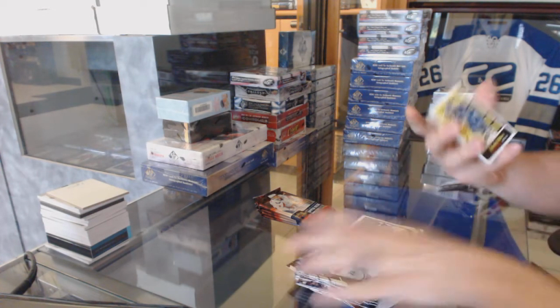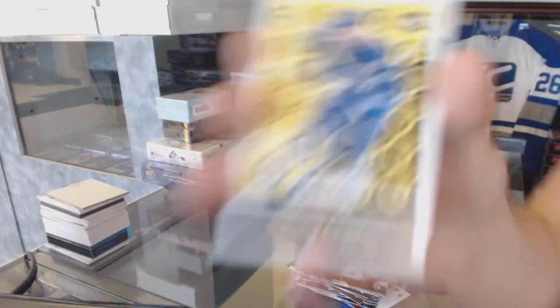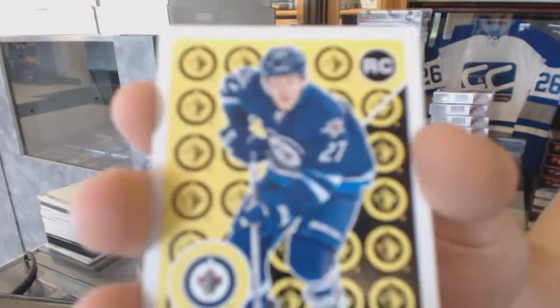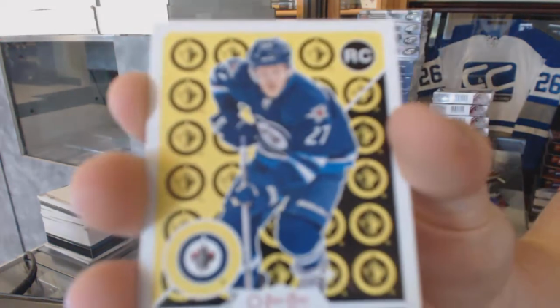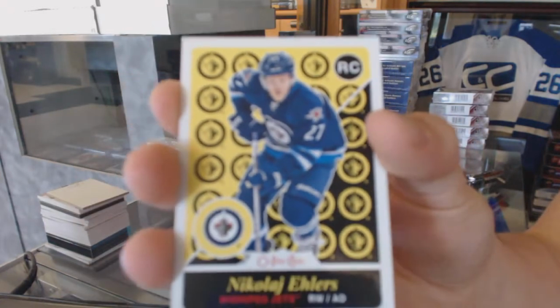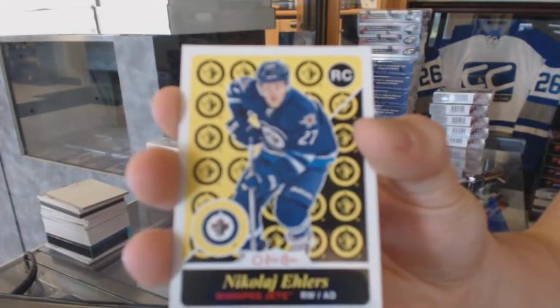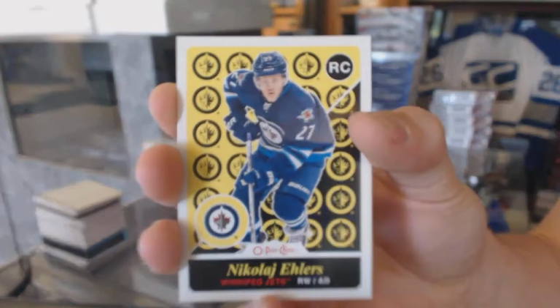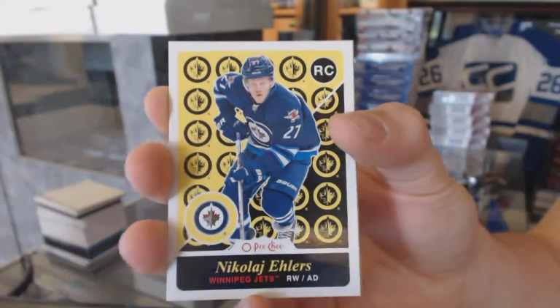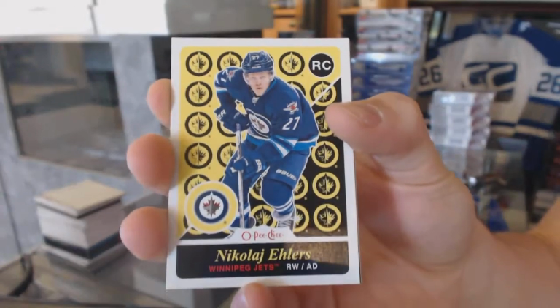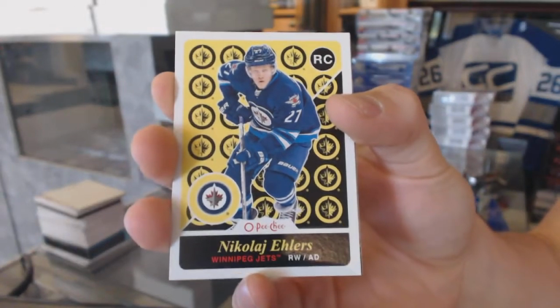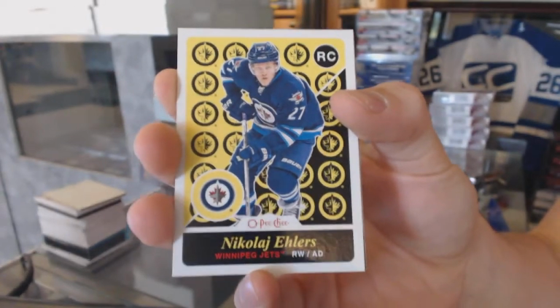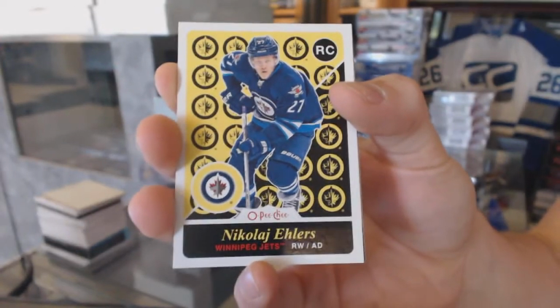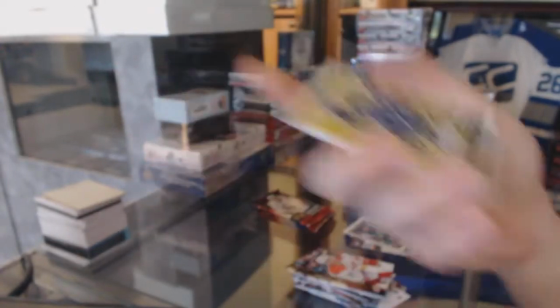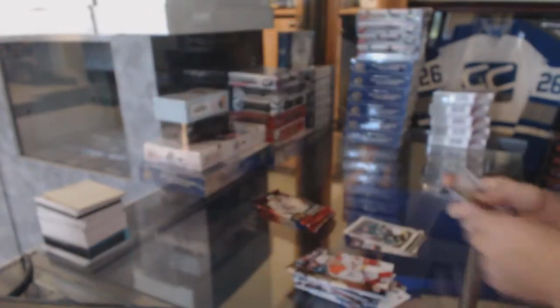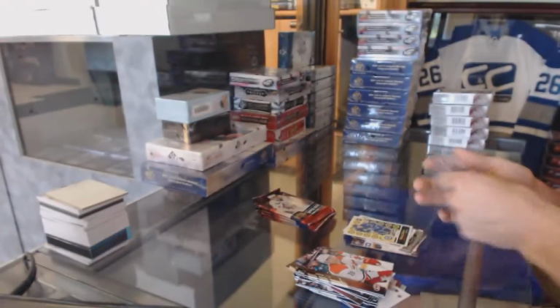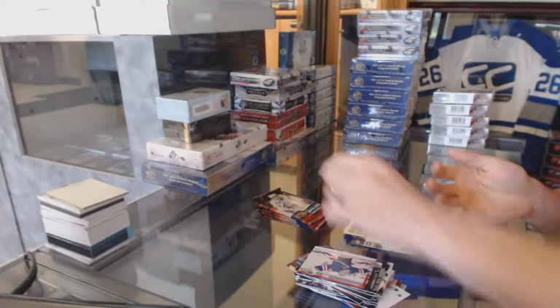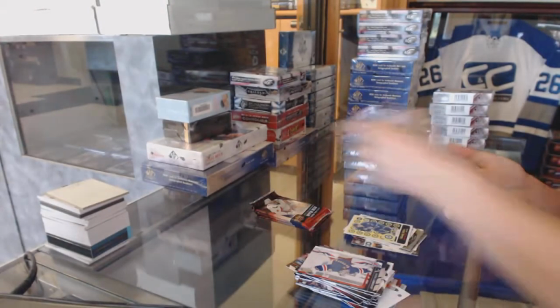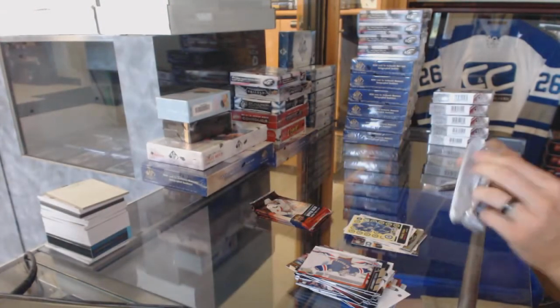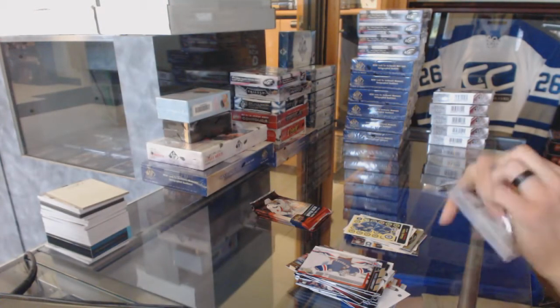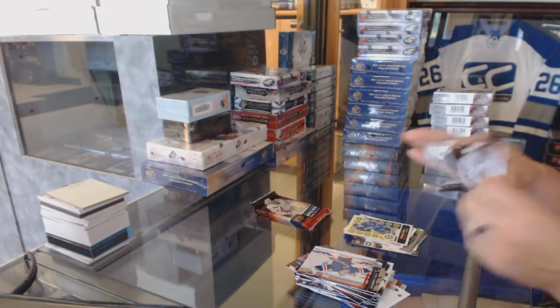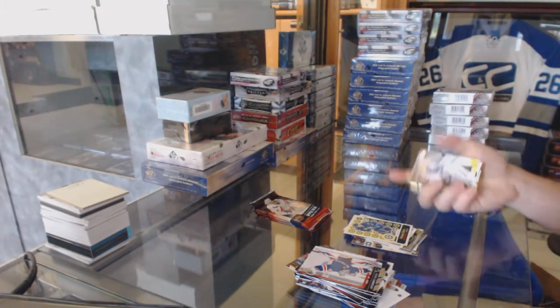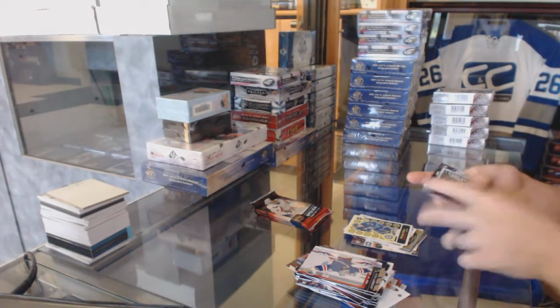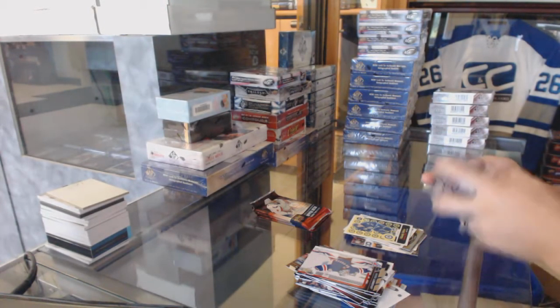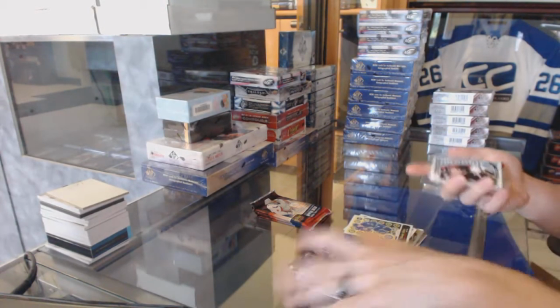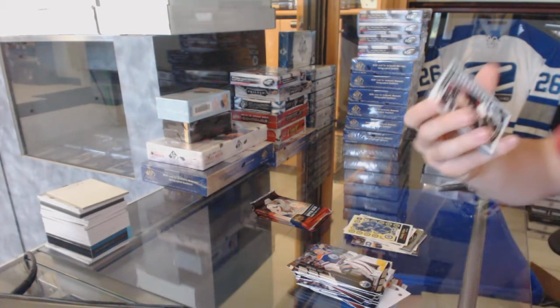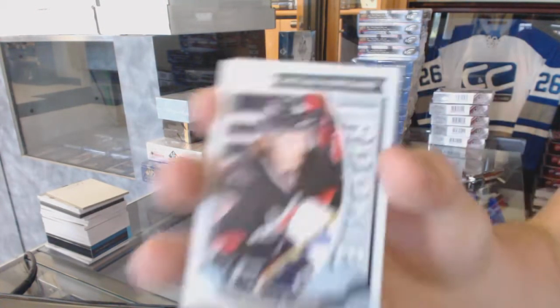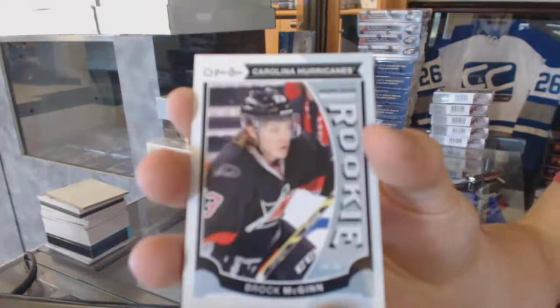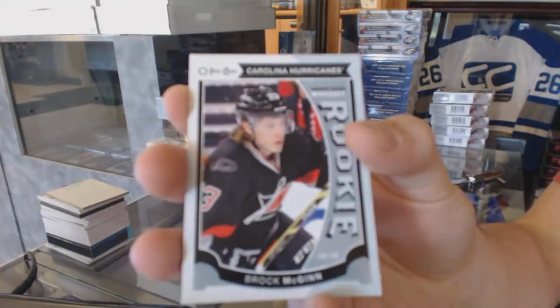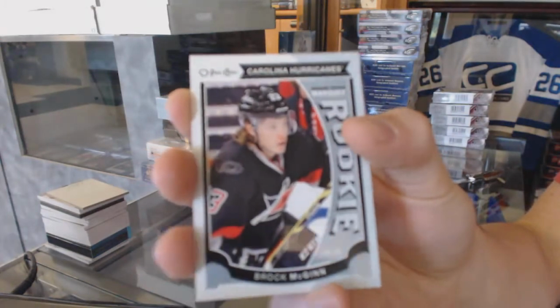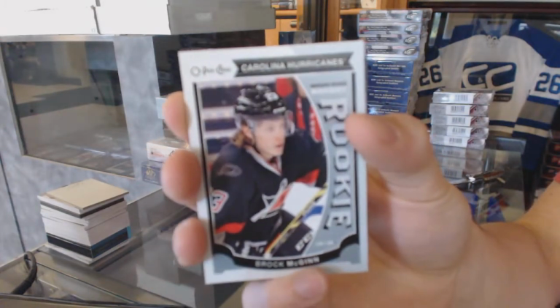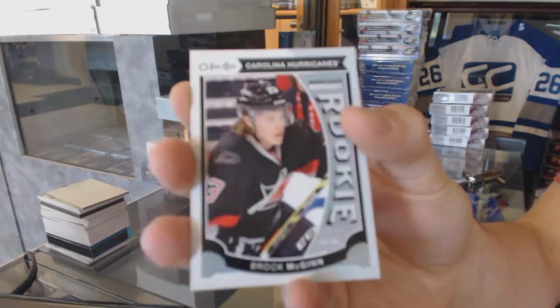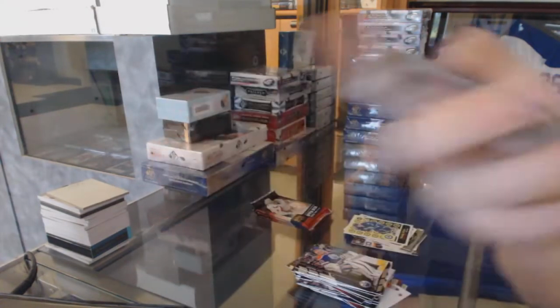OPG retro rookie for the Winnipeg Jets, Nikolai Ehlers. OPG rookie for the Carolina Hurricanes, Brock McGinn.